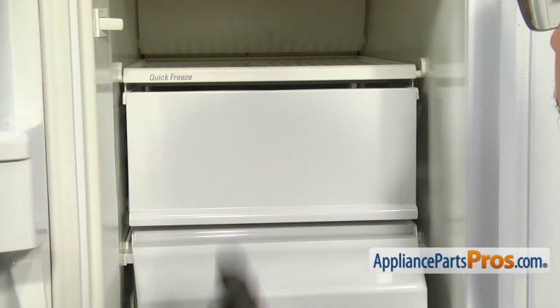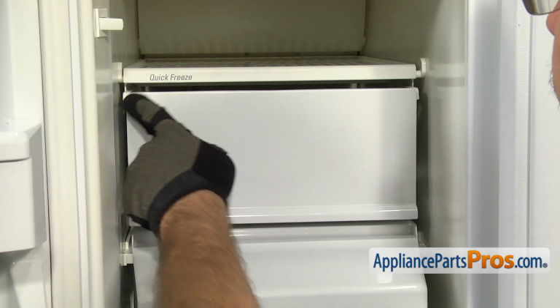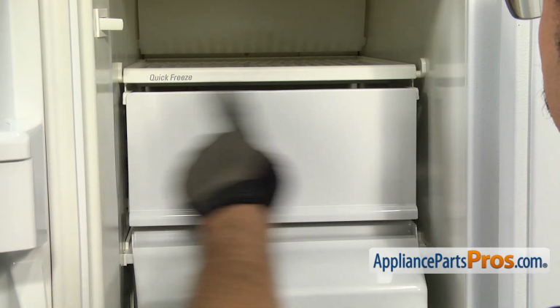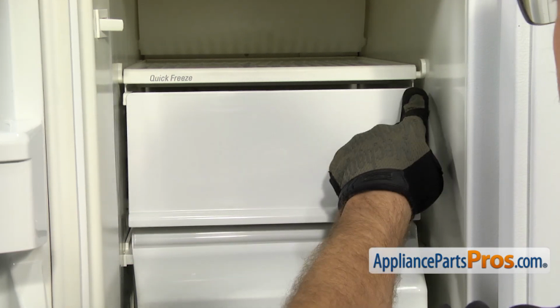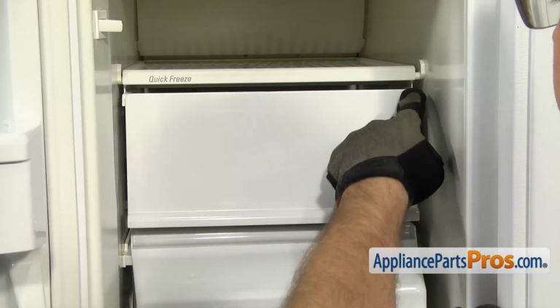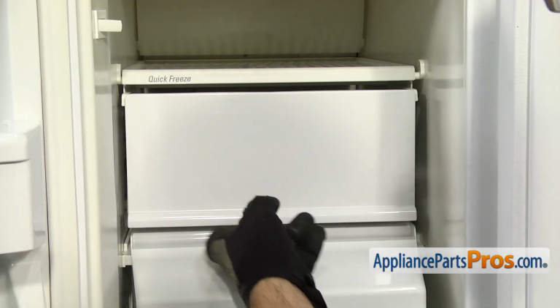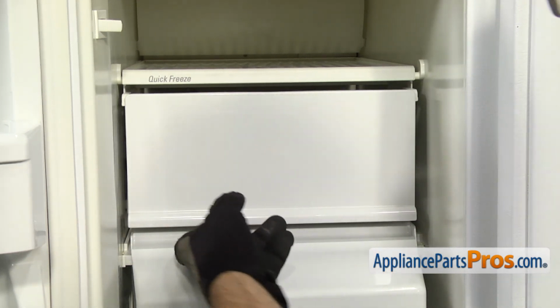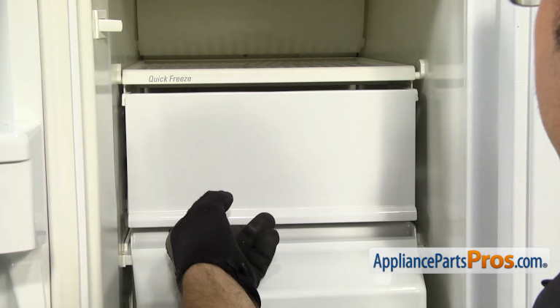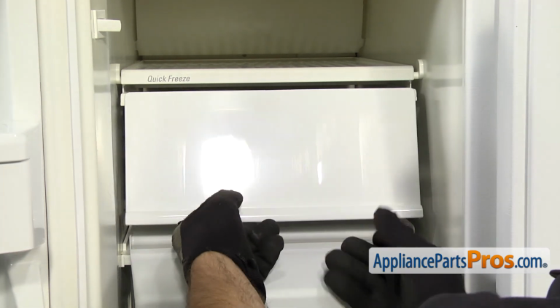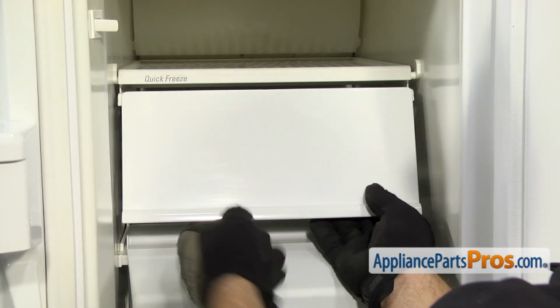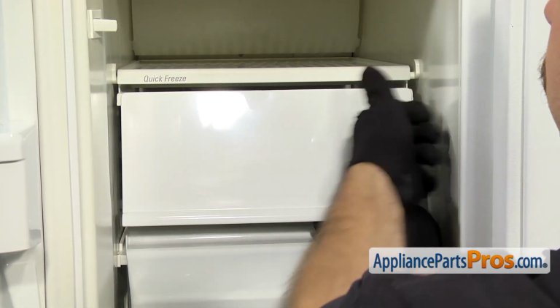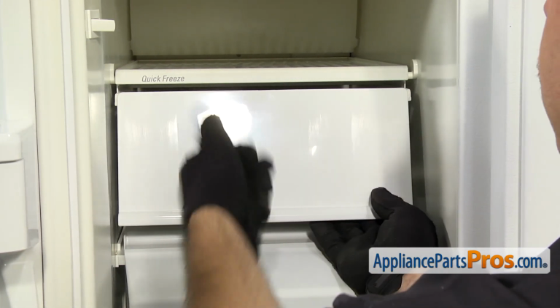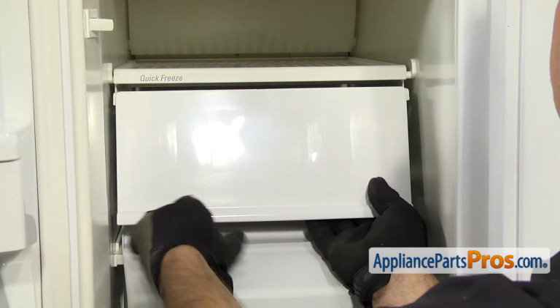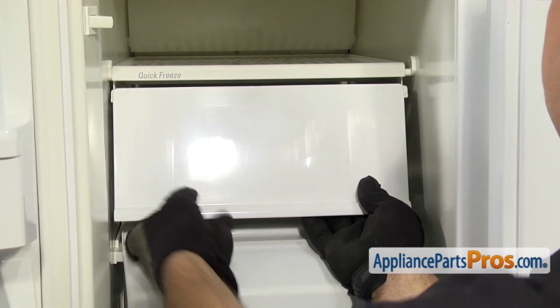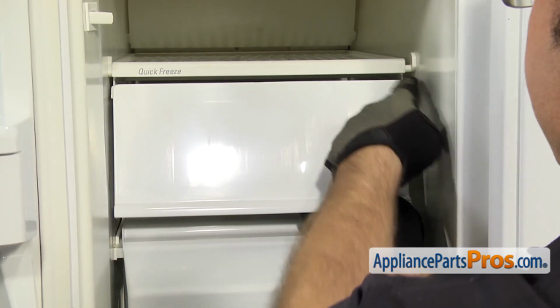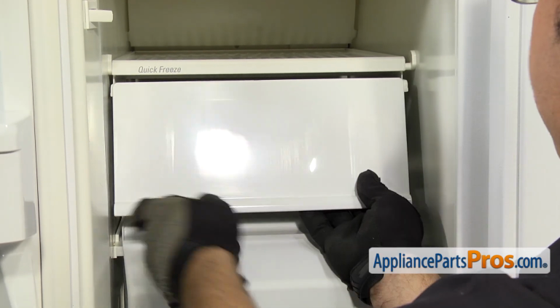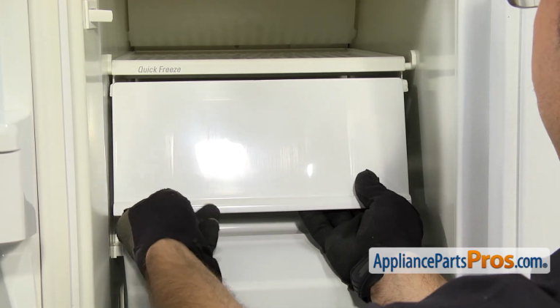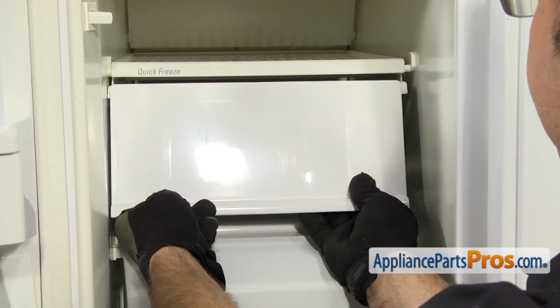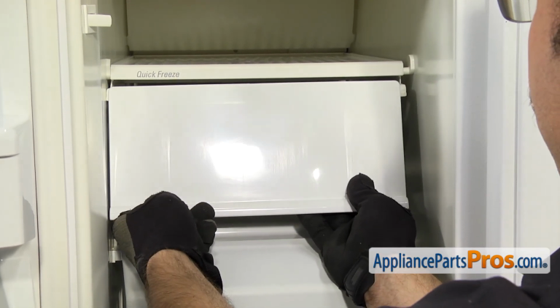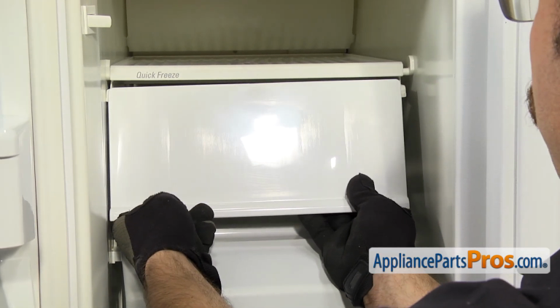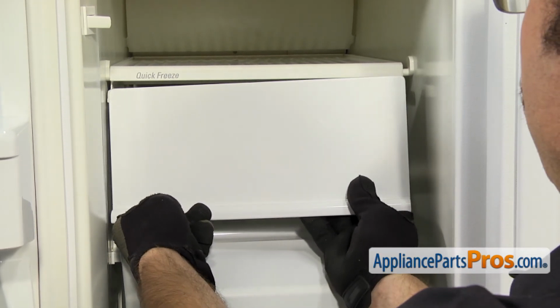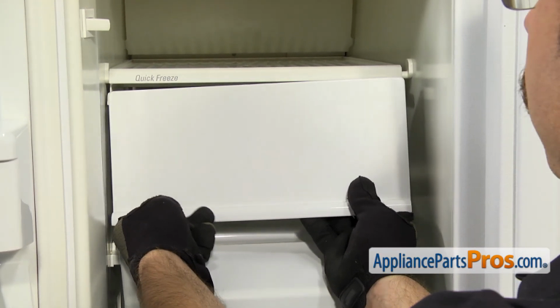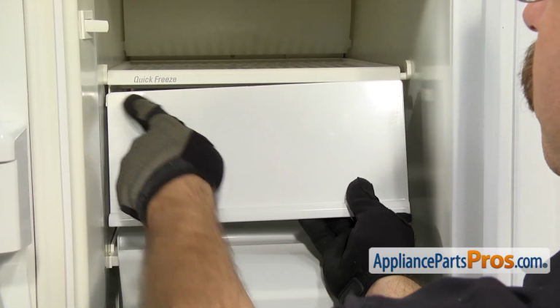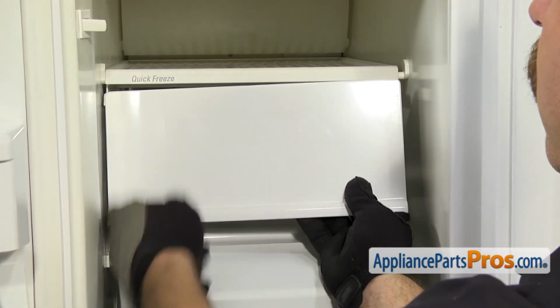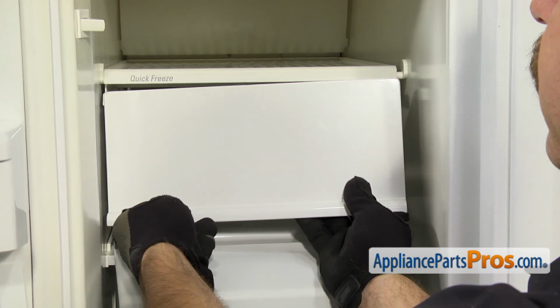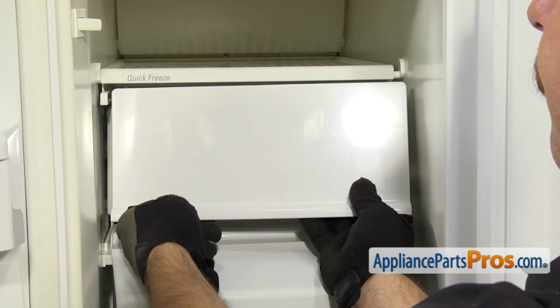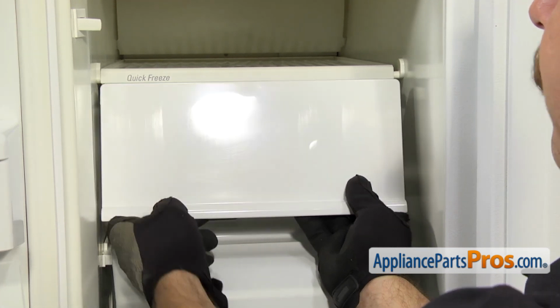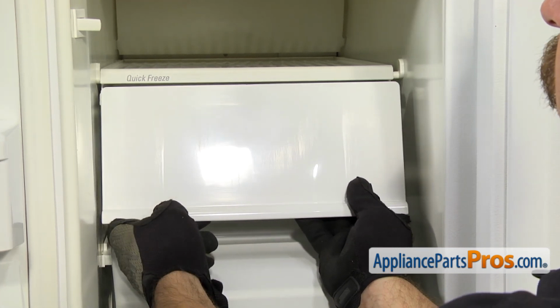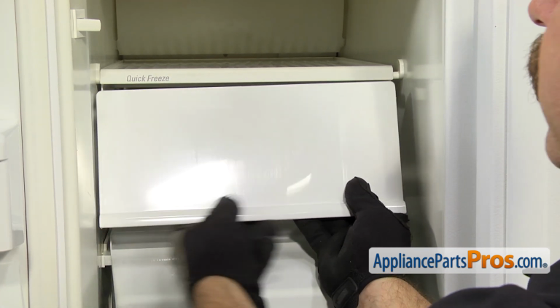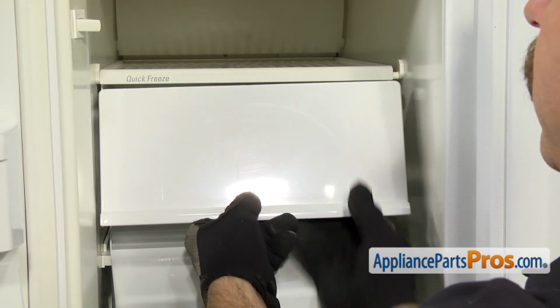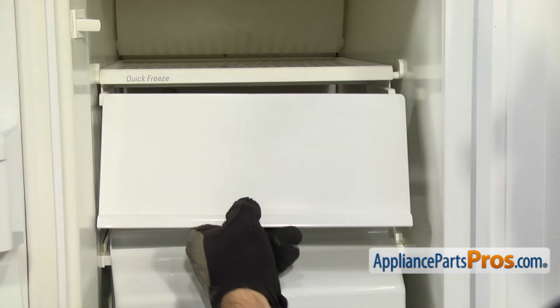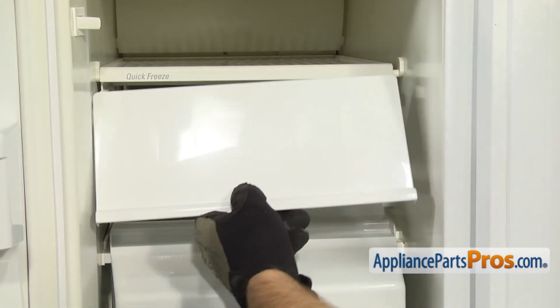It's just mounted on these two points right here on some mounting pins. So all we're going to do is flex it this way, just enough to get the pin off of this side. Once you have it off, you can pull the pin off the other side. Once you have it released, you can pull it out of the freezer.